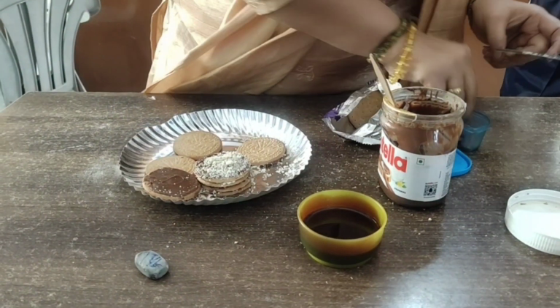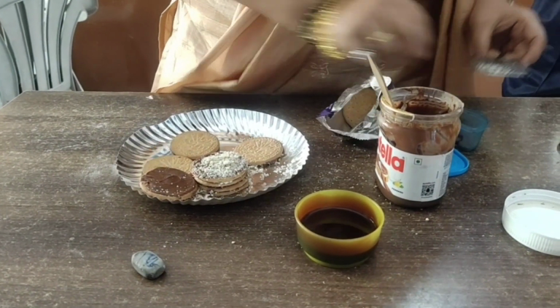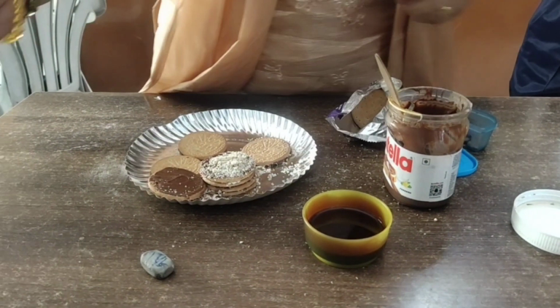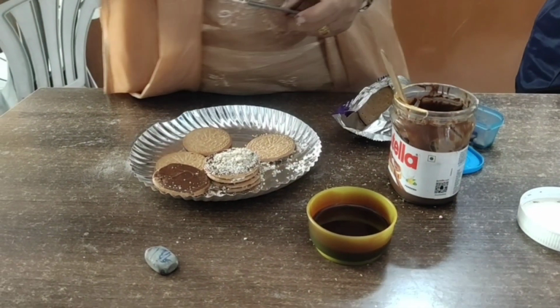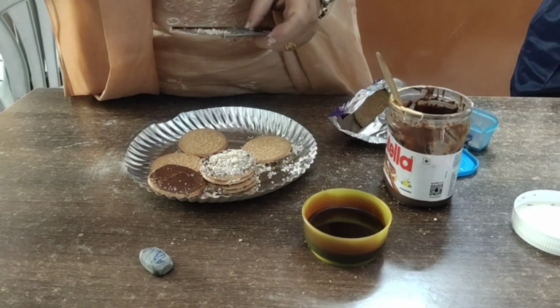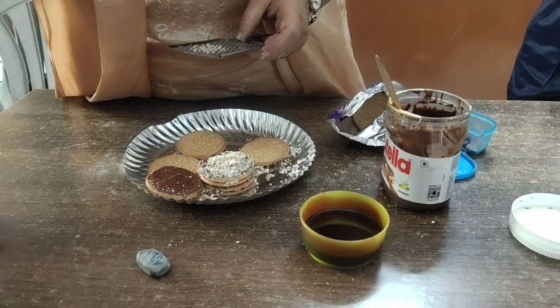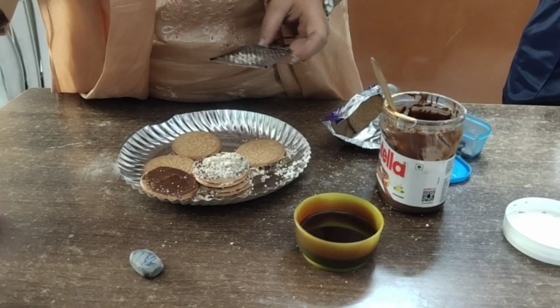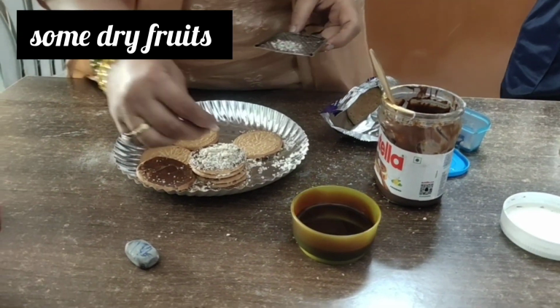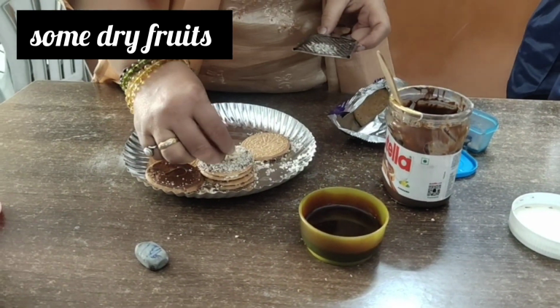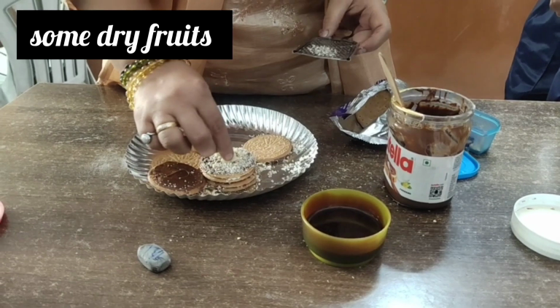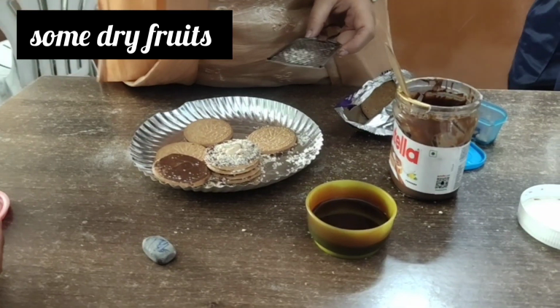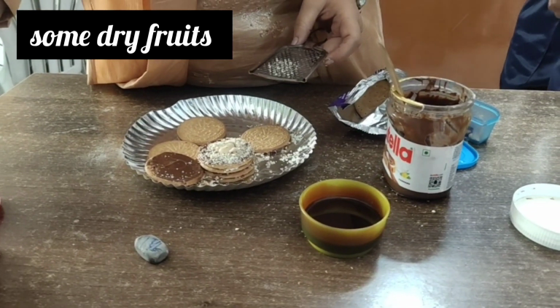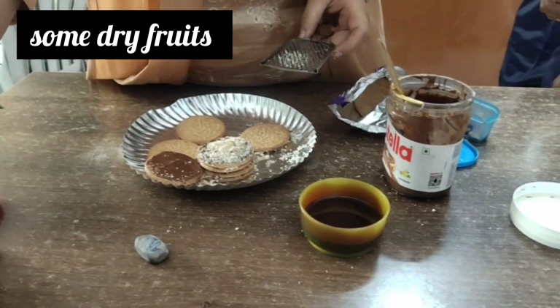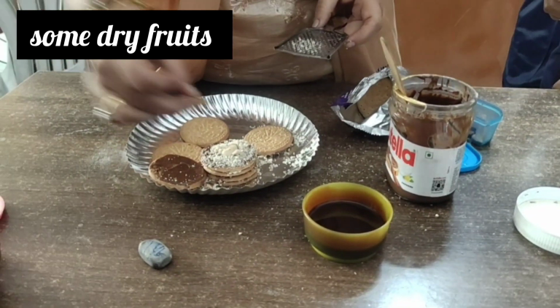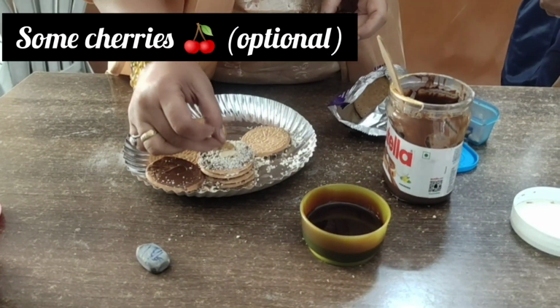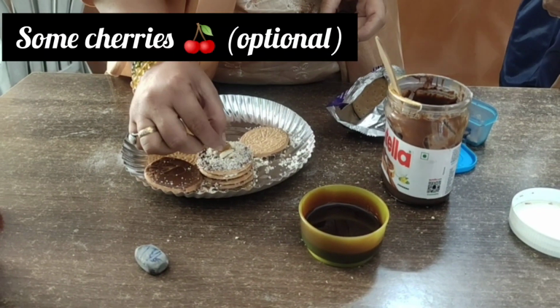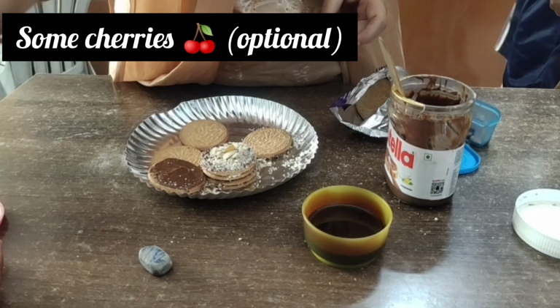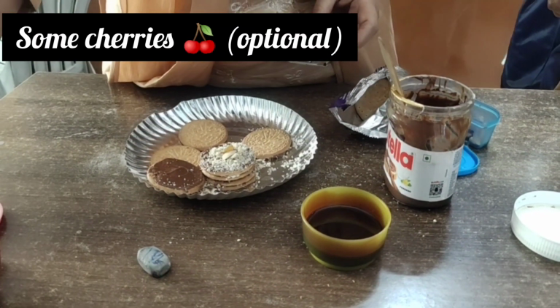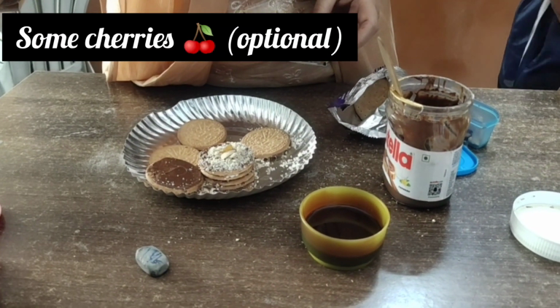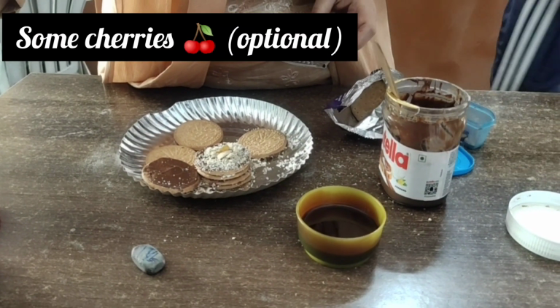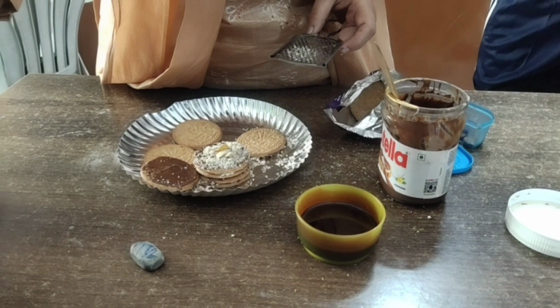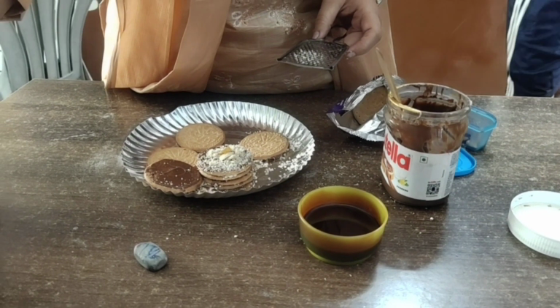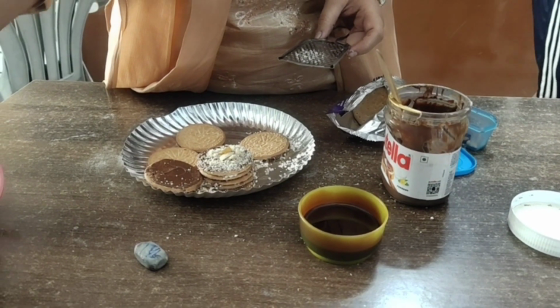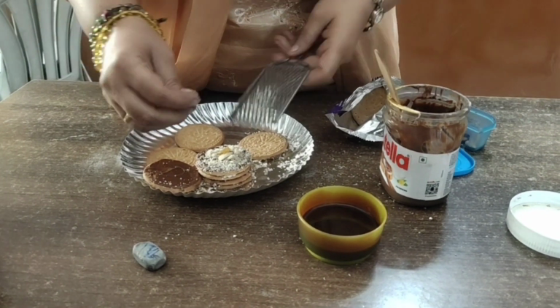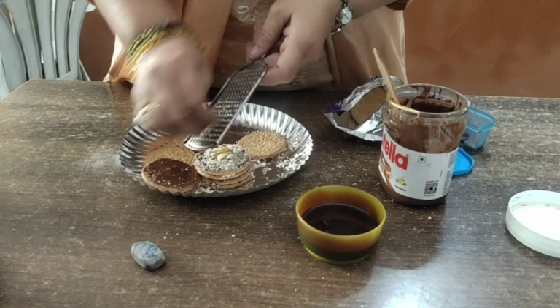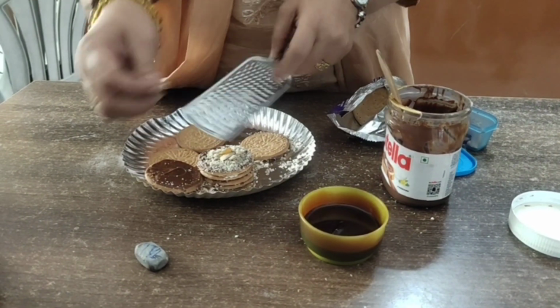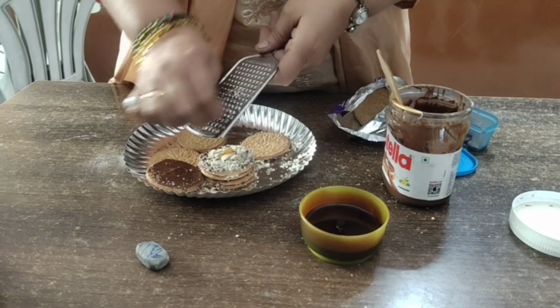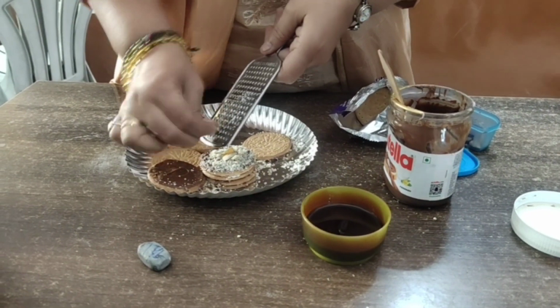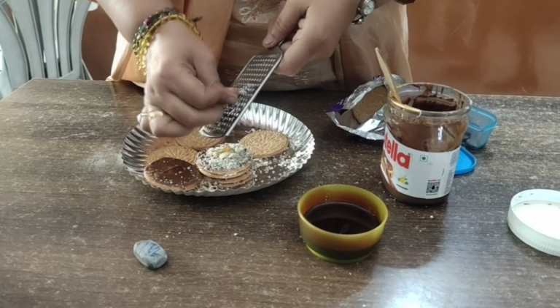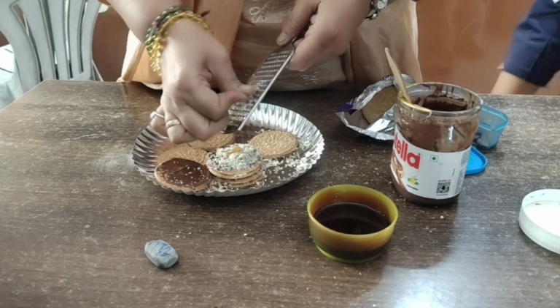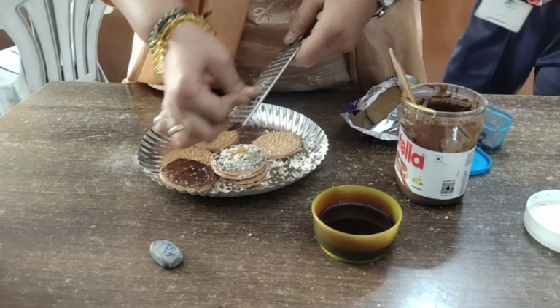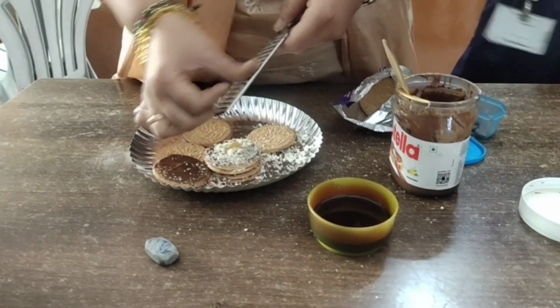Give me the dry fruits. You can put one kaju — cashew nut — and all kishme.